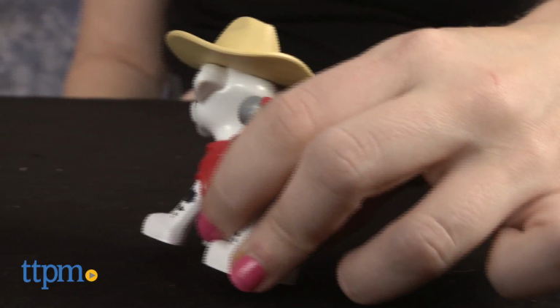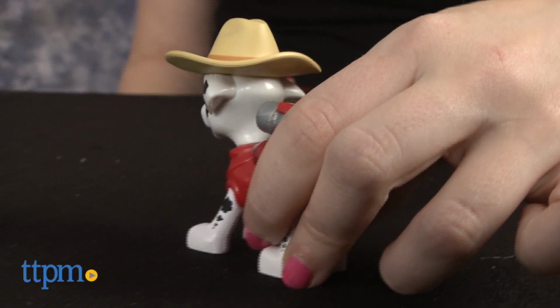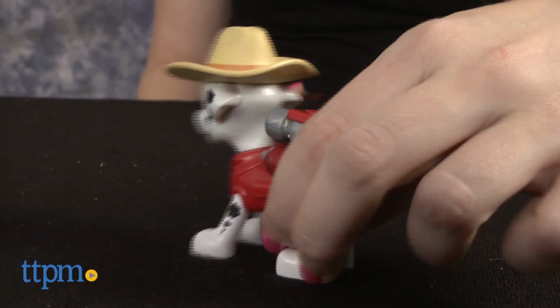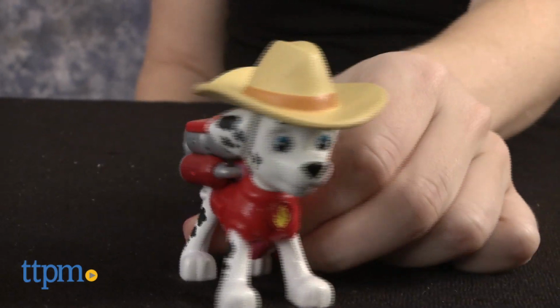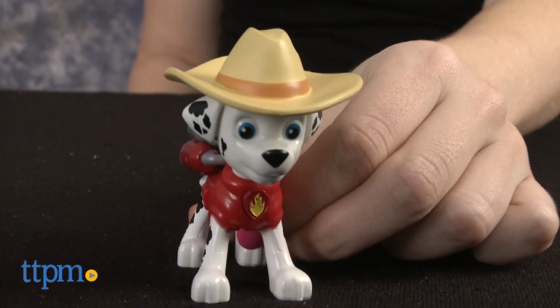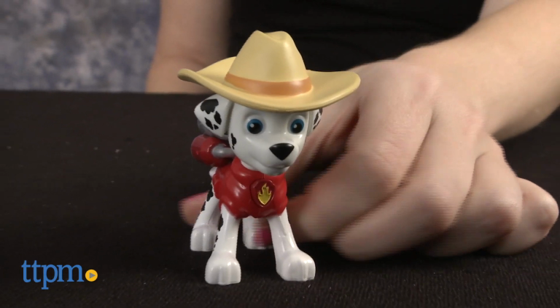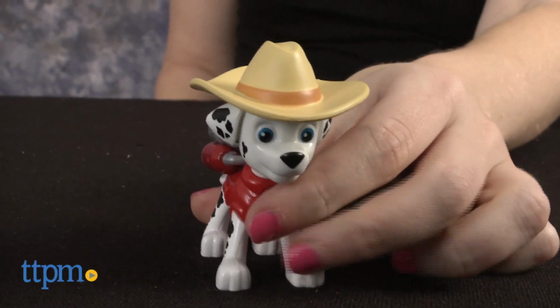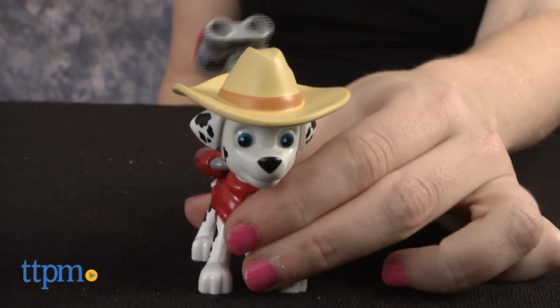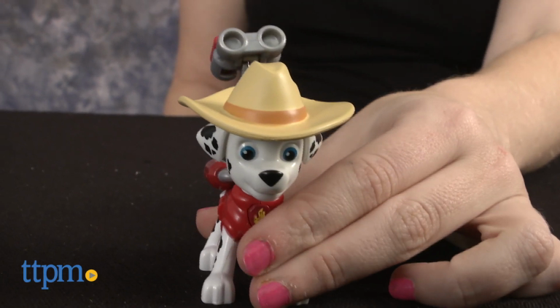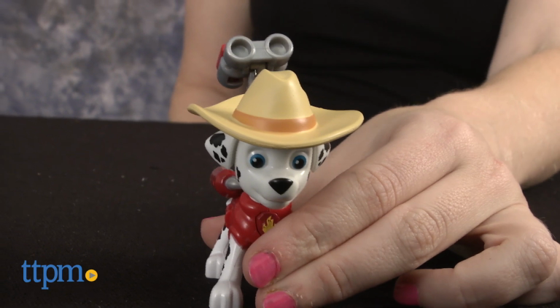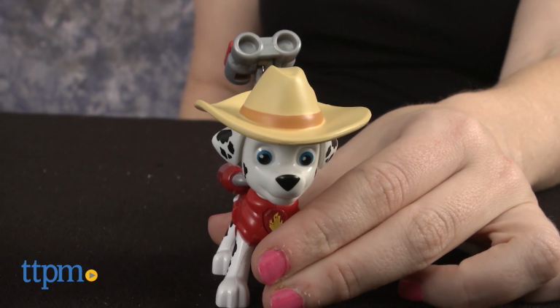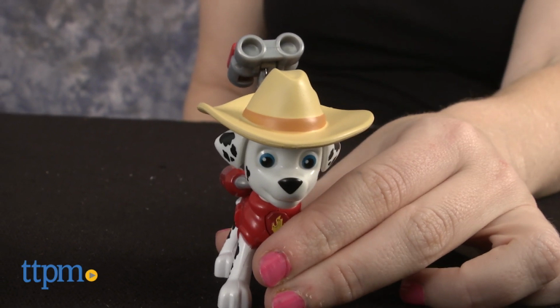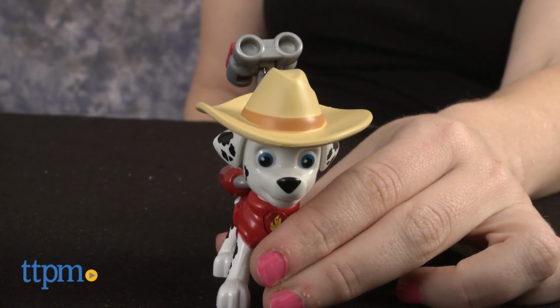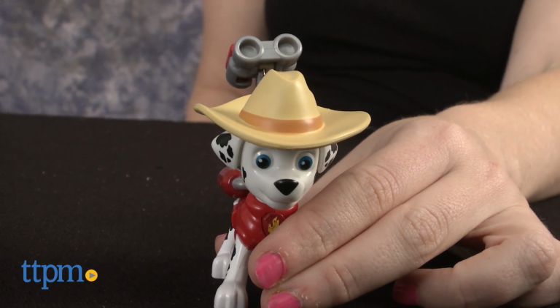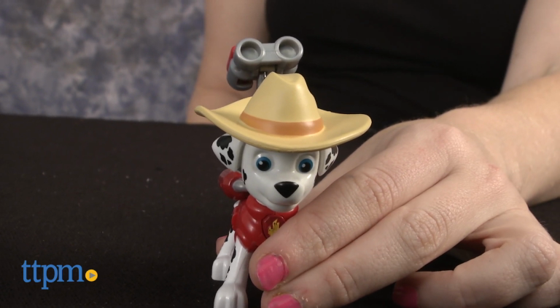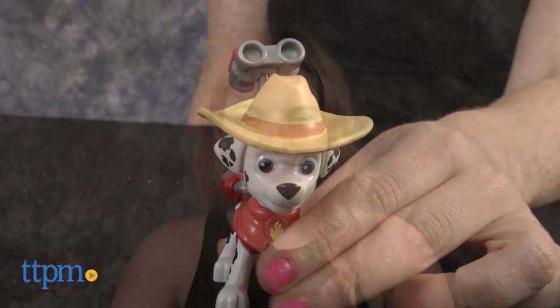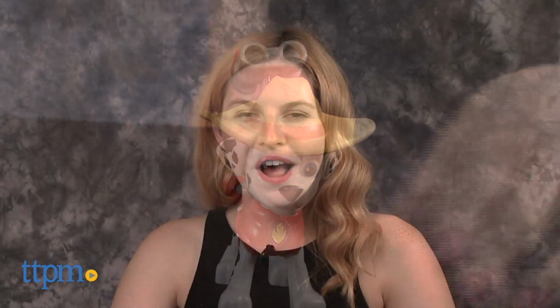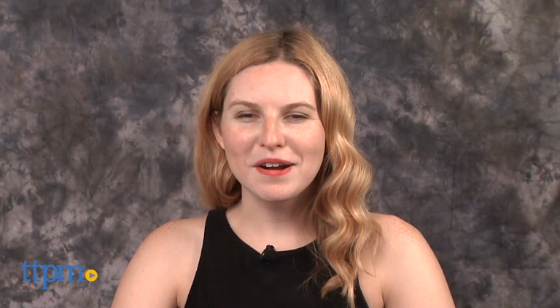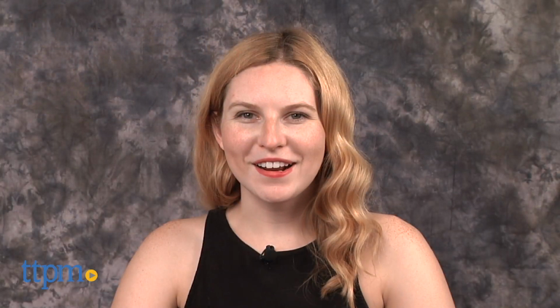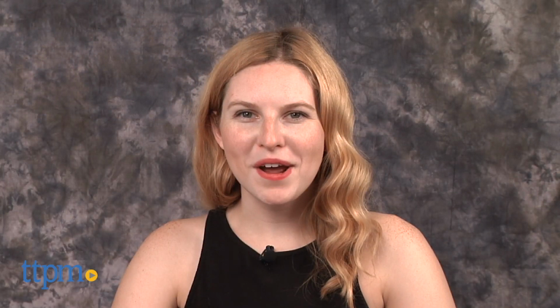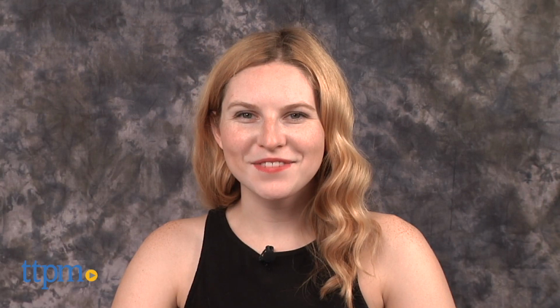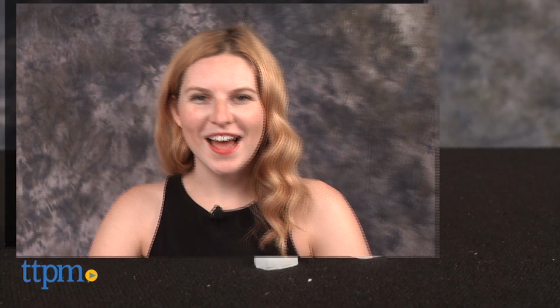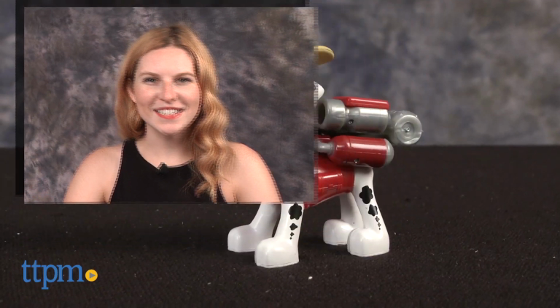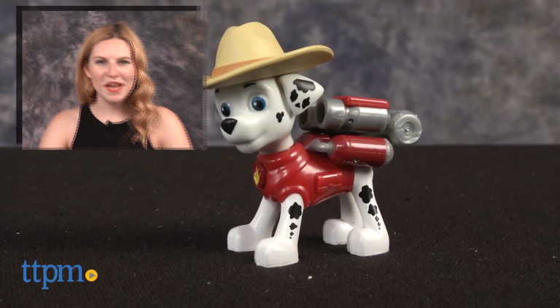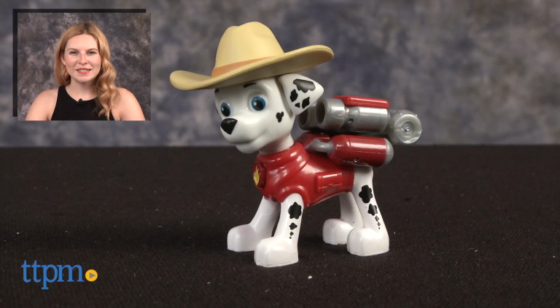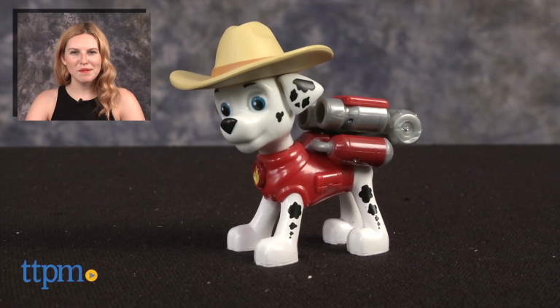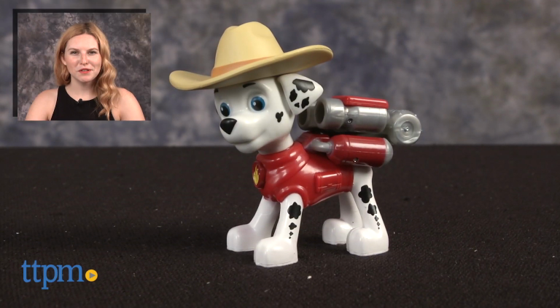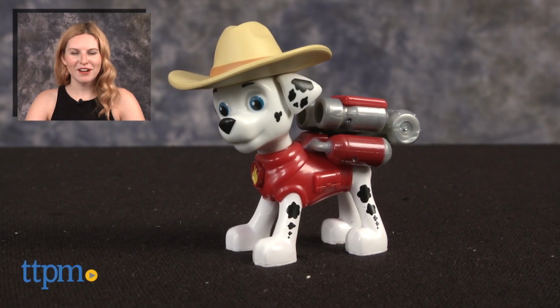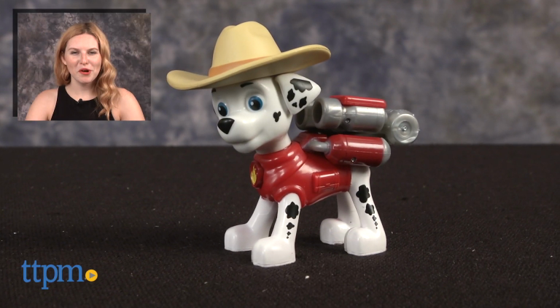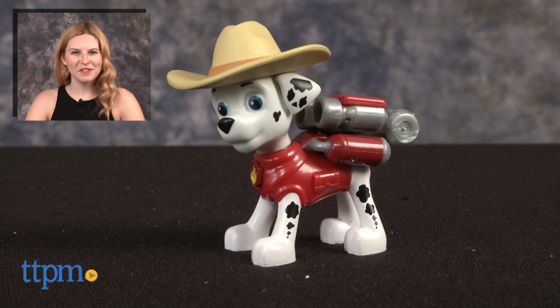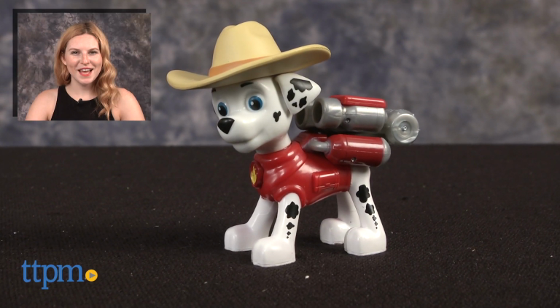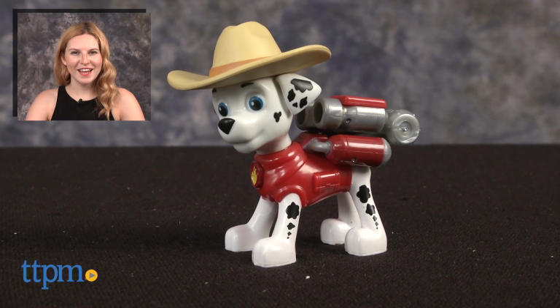The Nickelodeon Paw Patrol Cowboy Marshall figure is from Spin Master and it's for ages 3 and up. For more on where to buy and current prices, find us at TTPM and subscribe to our YouTube channel for more great reviews every day.